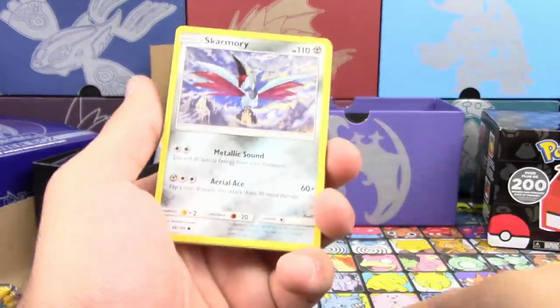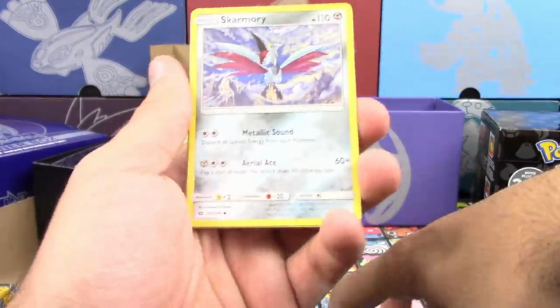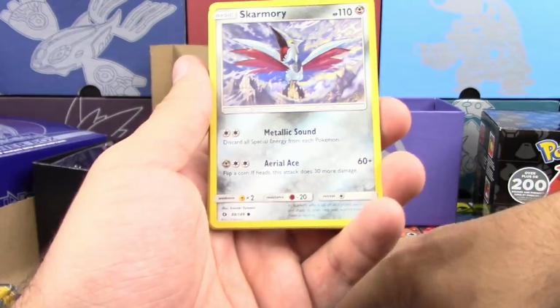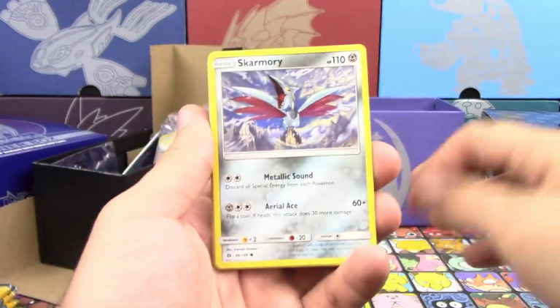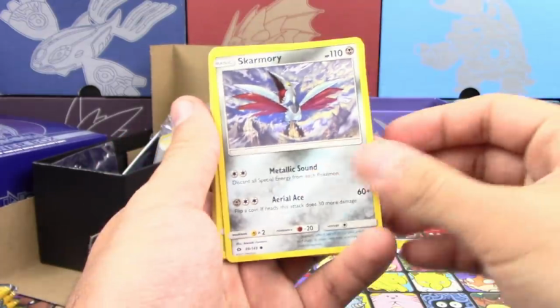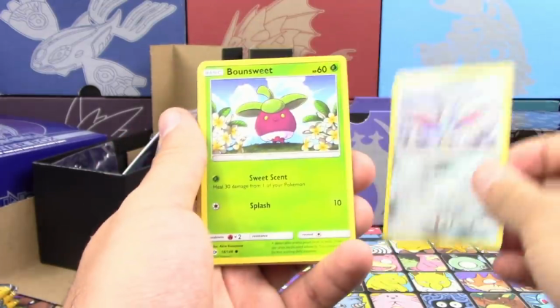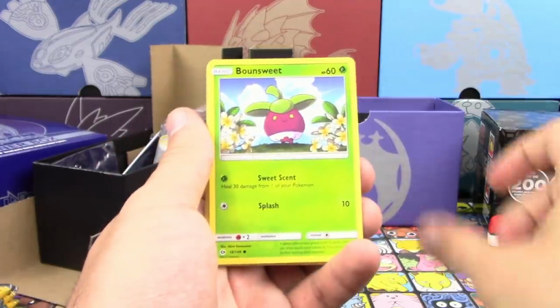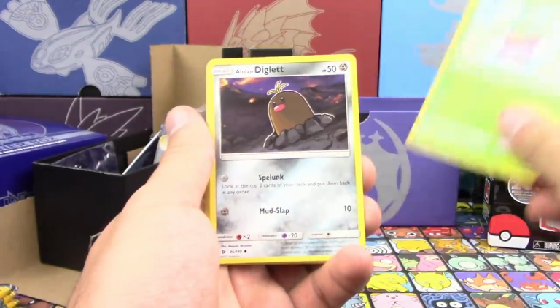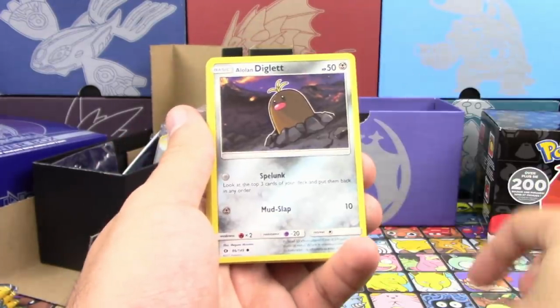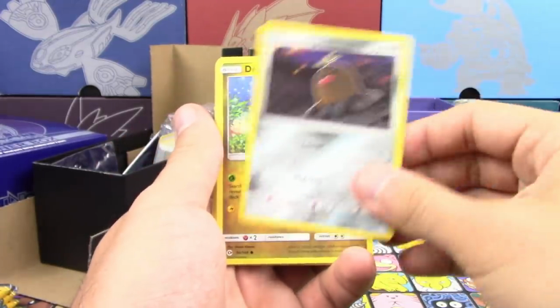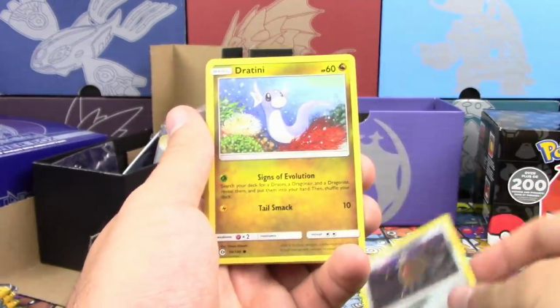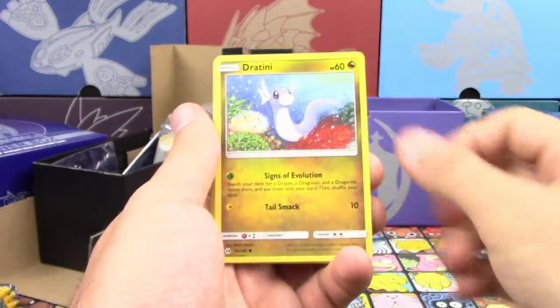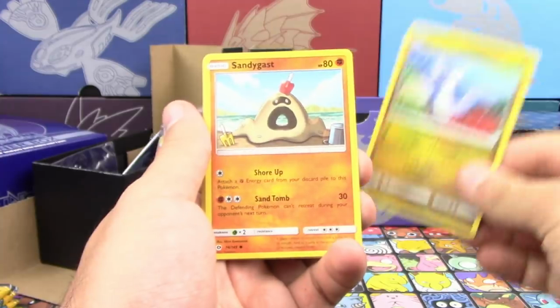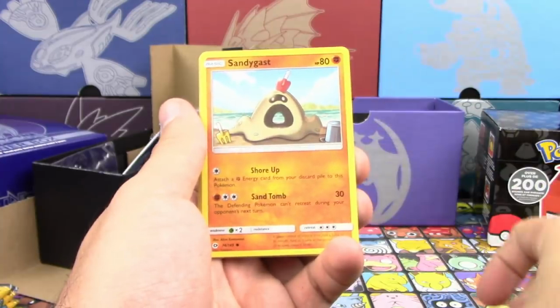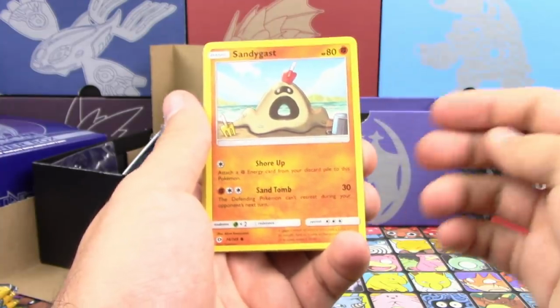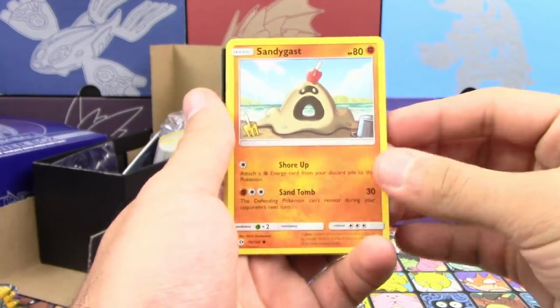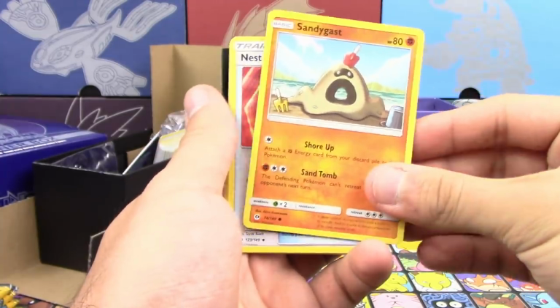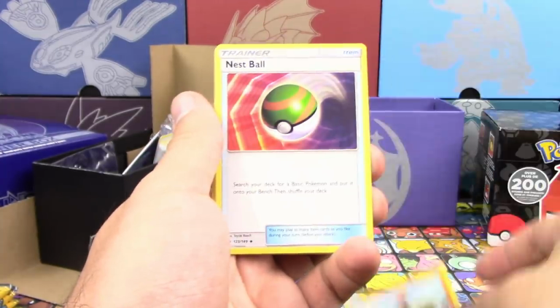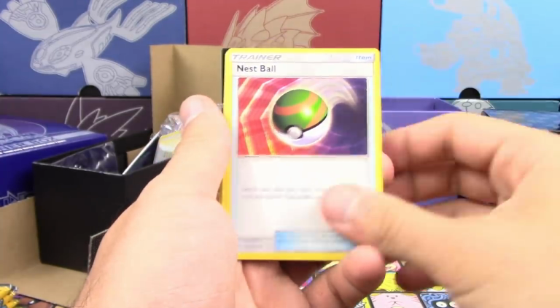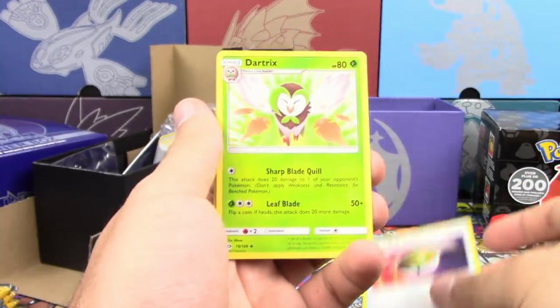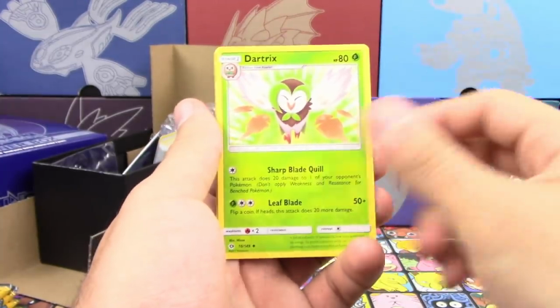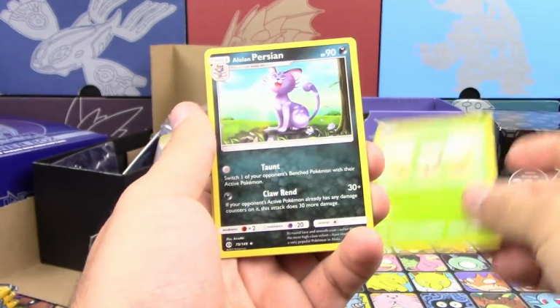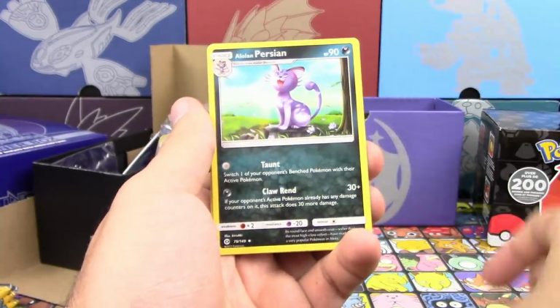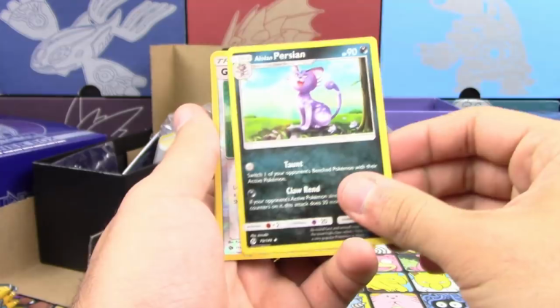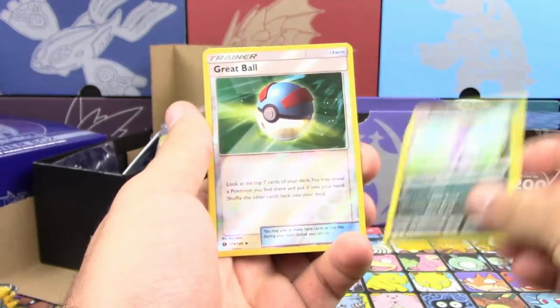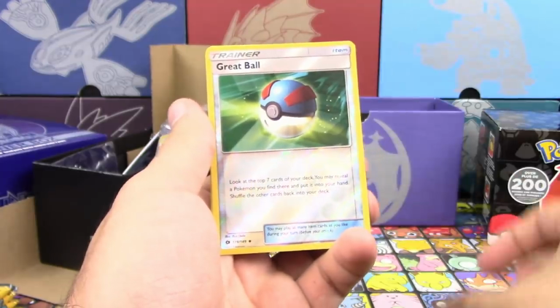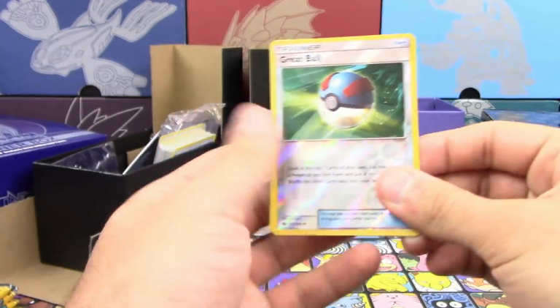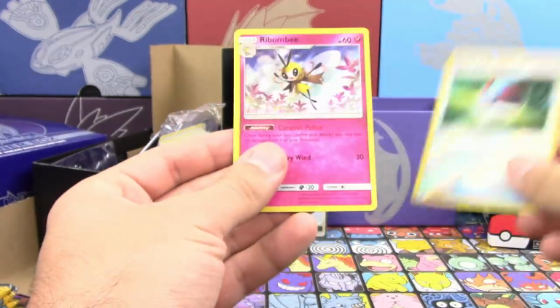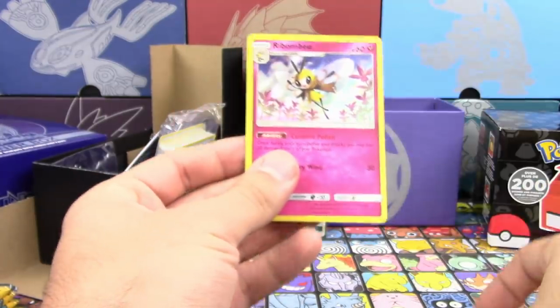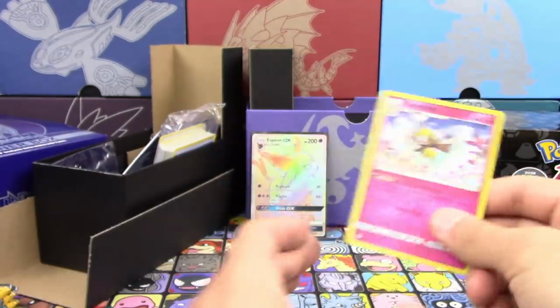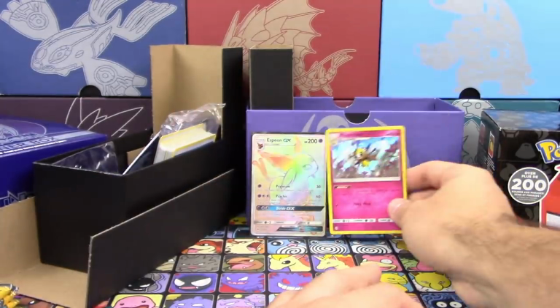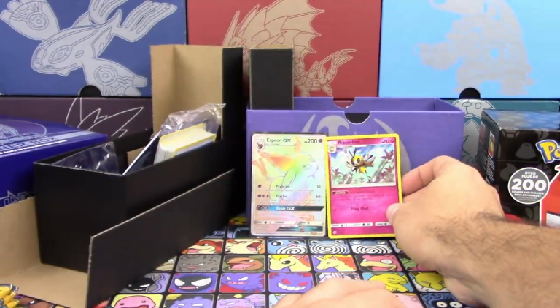So we got Stufful, Bounsweet, Lowing Jigglypuff, Dratini, Sandygast, Nosepass, Darkrai, Alolan Persian, Reverse Holo Great Ball, and a Rabsca Holo.